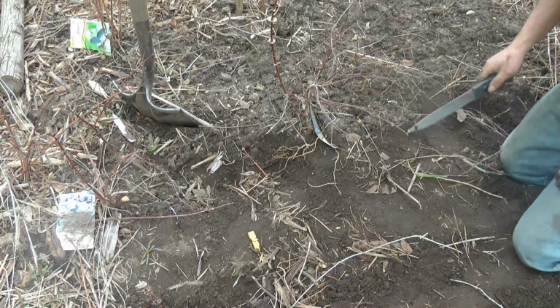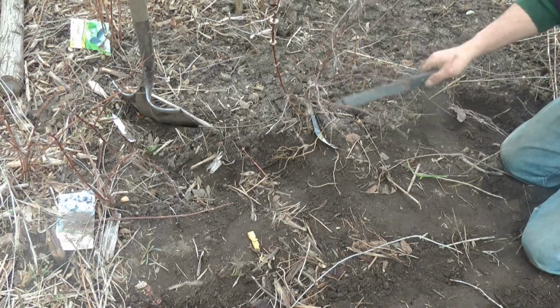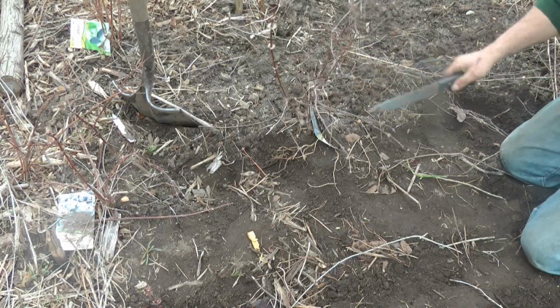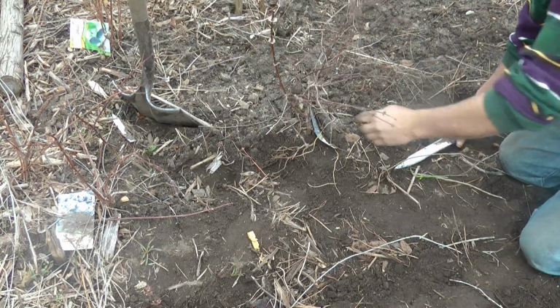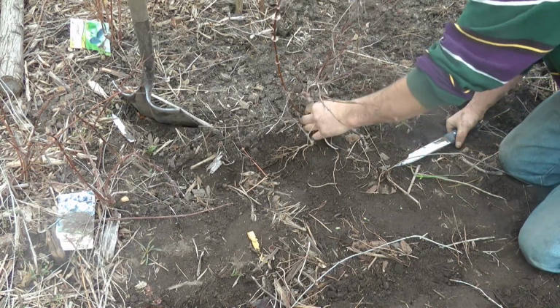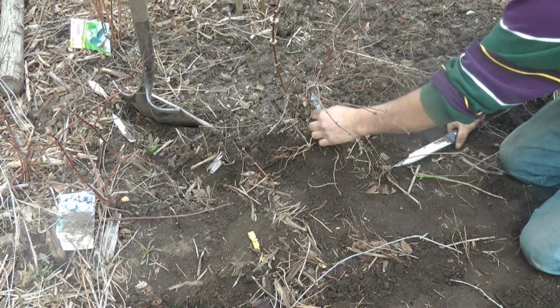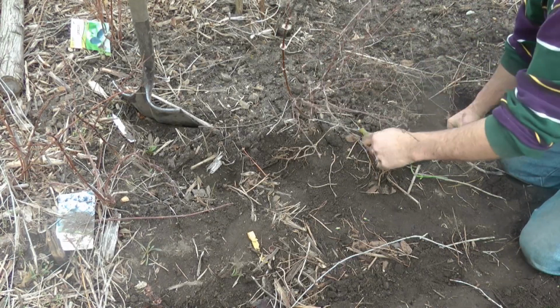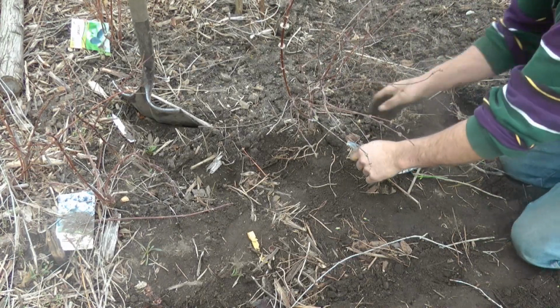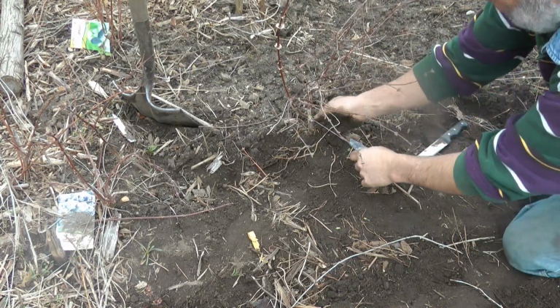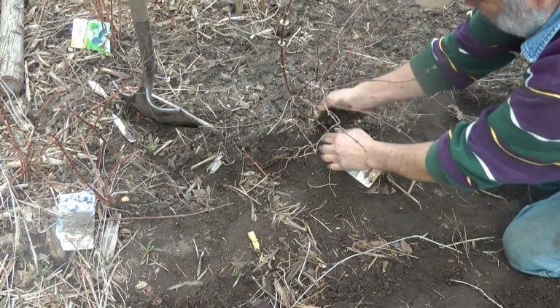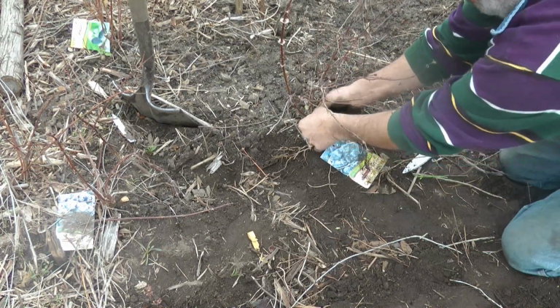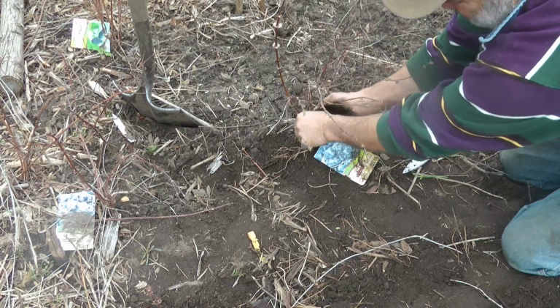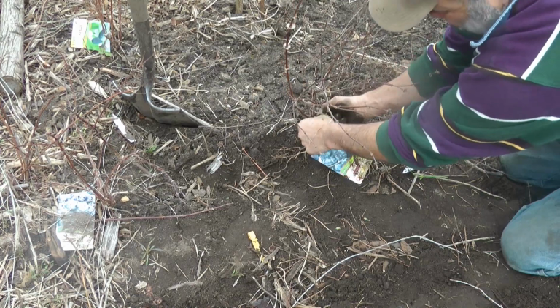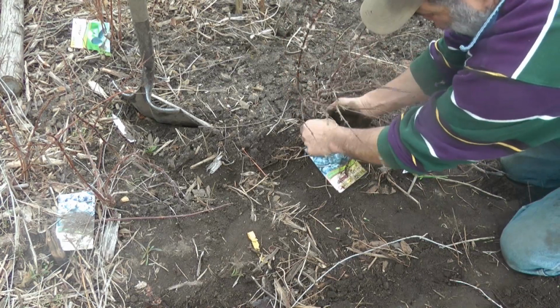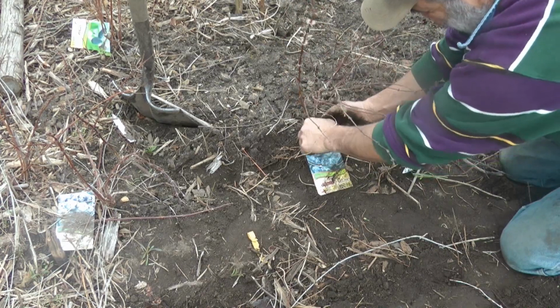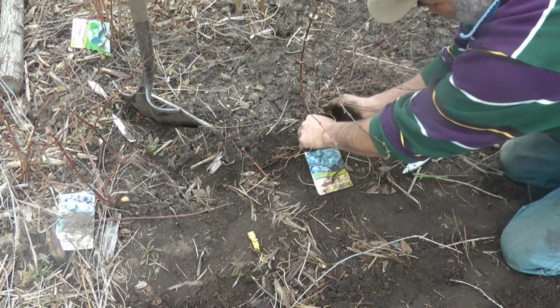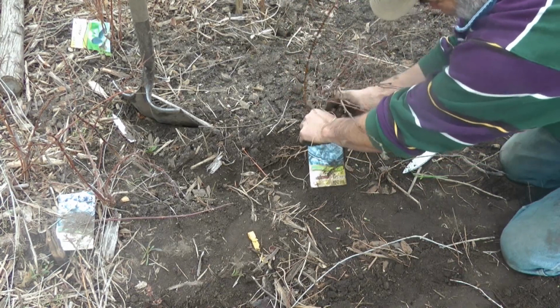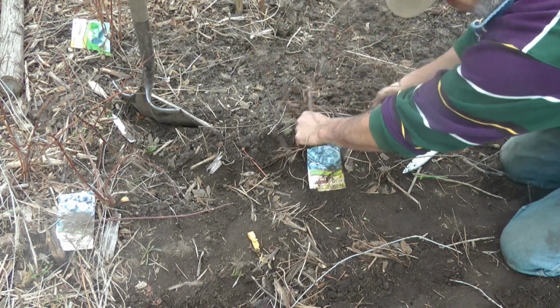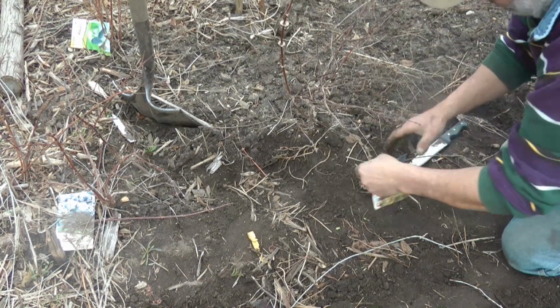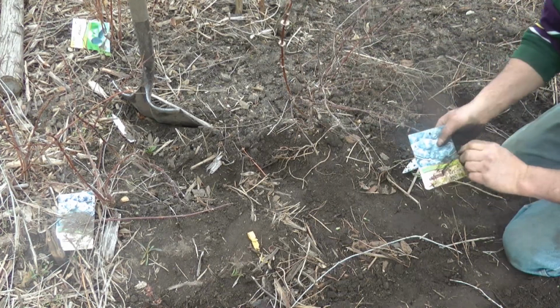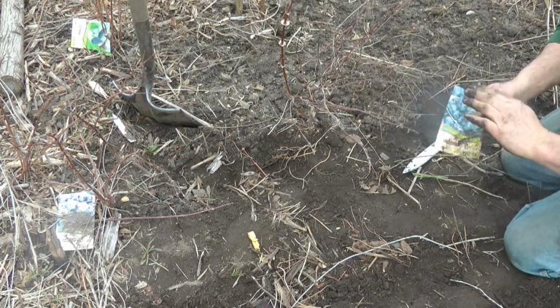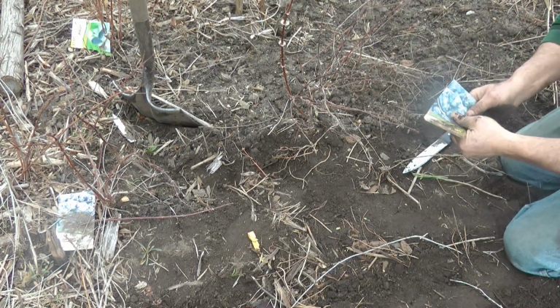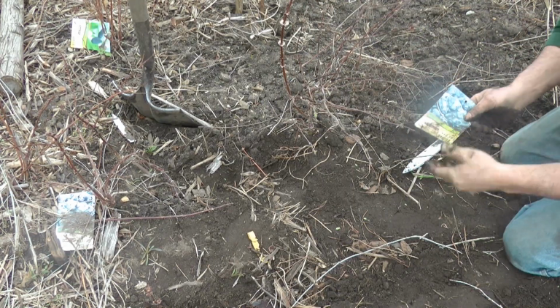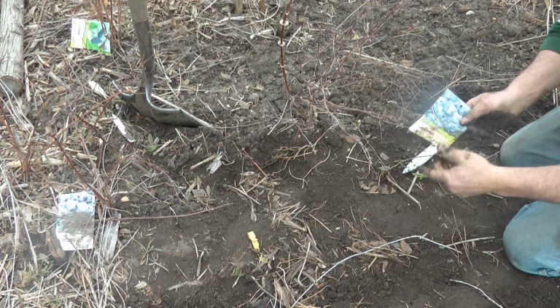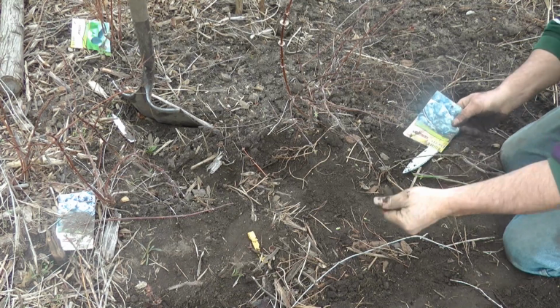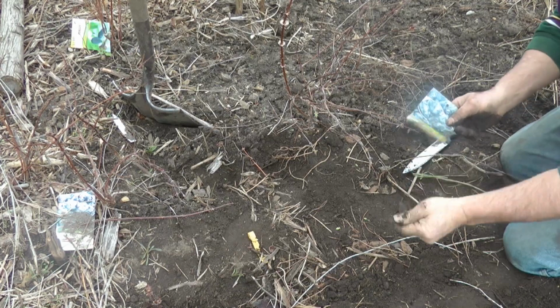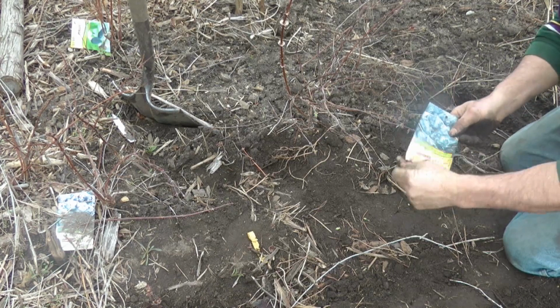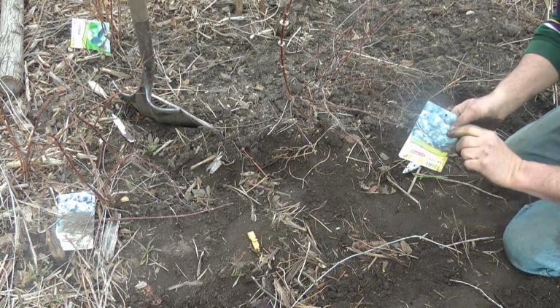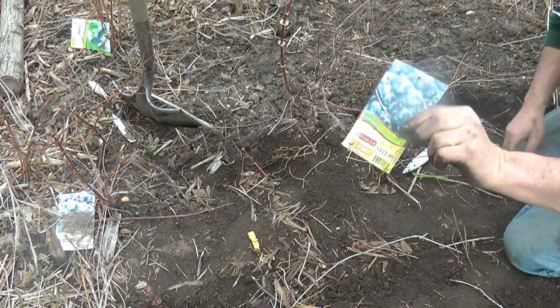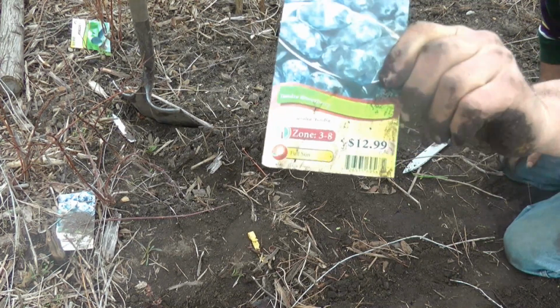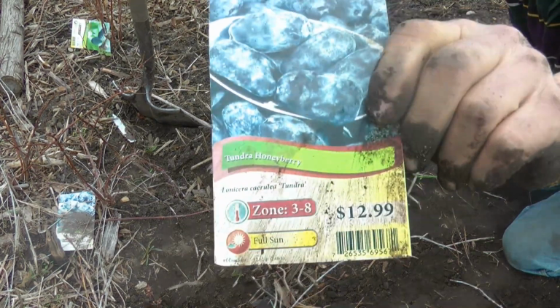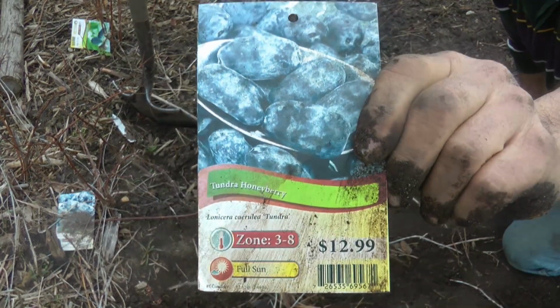This is a honey berry plant. I'm gonna dig it out and mound layer it, see if we can't get it to propagate. This is the type it is right here — Tundra.